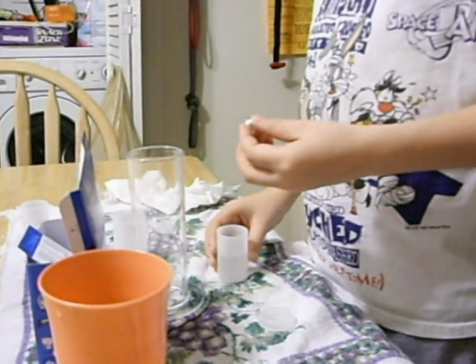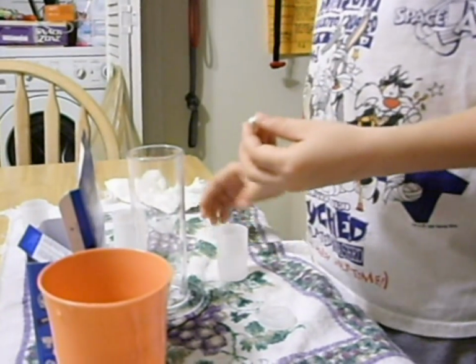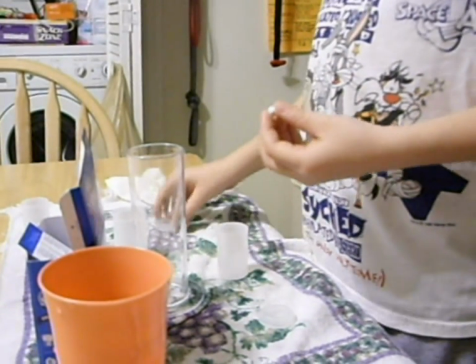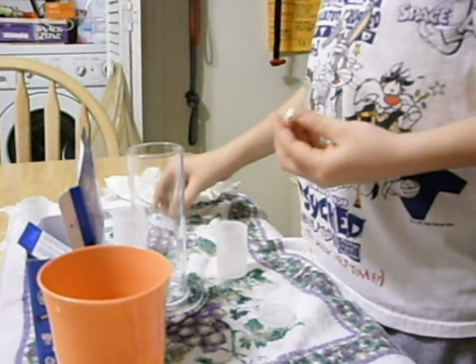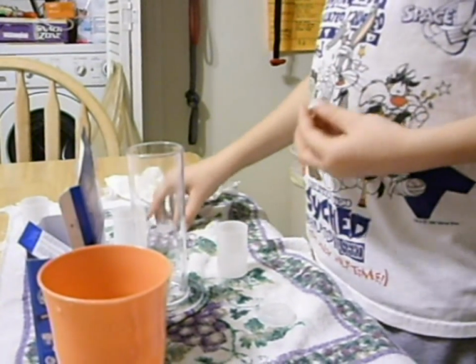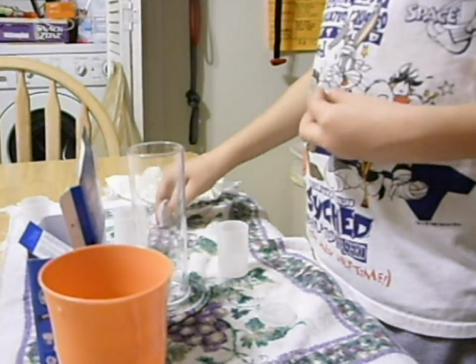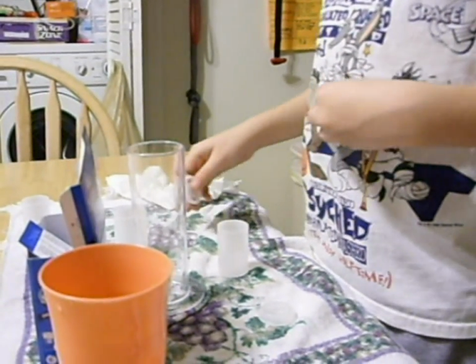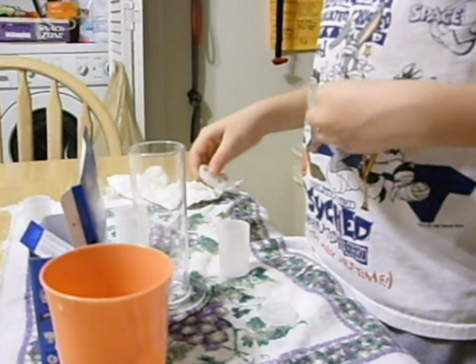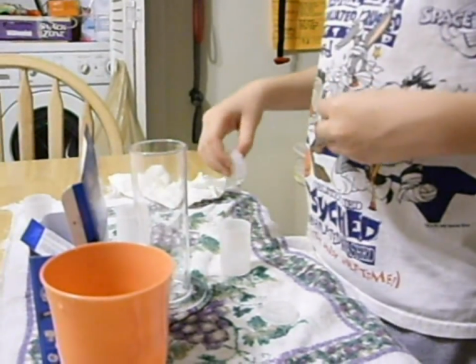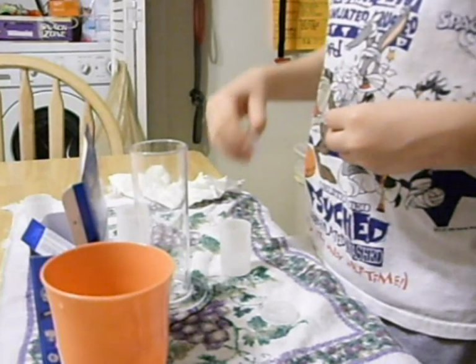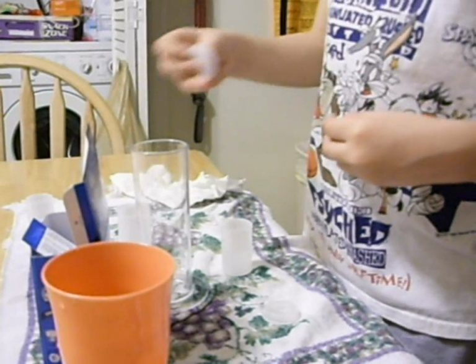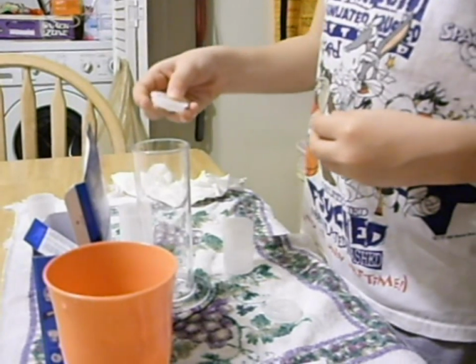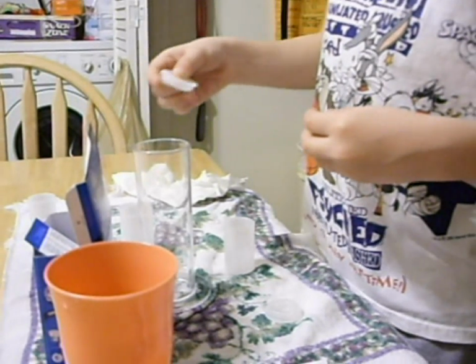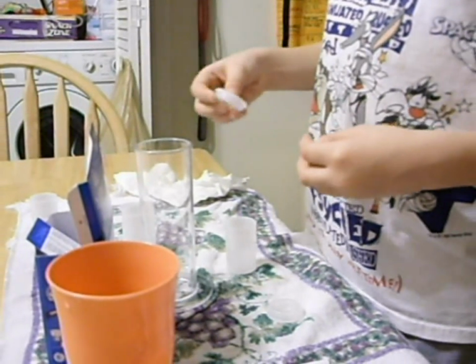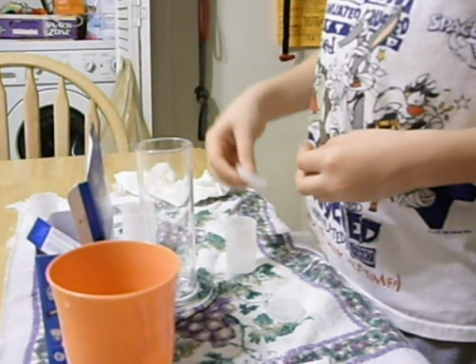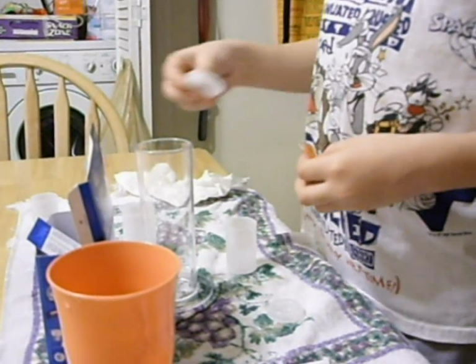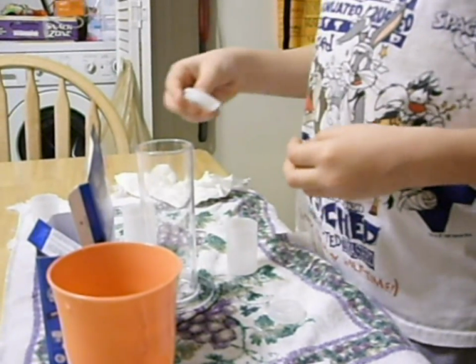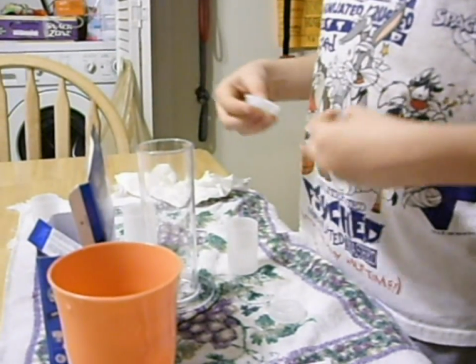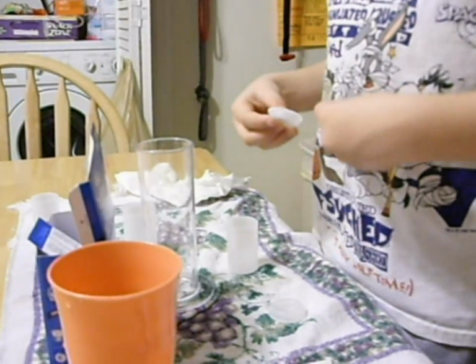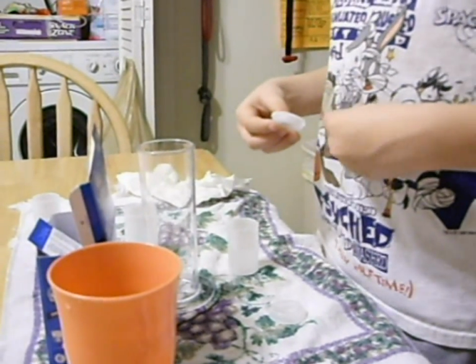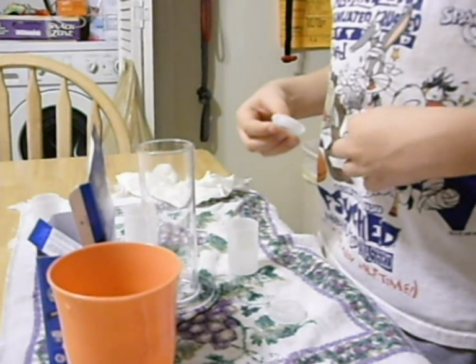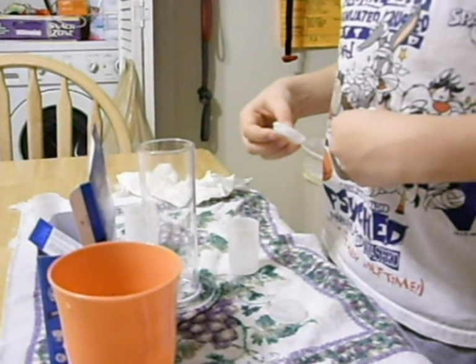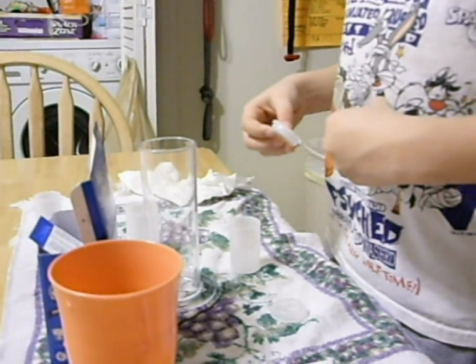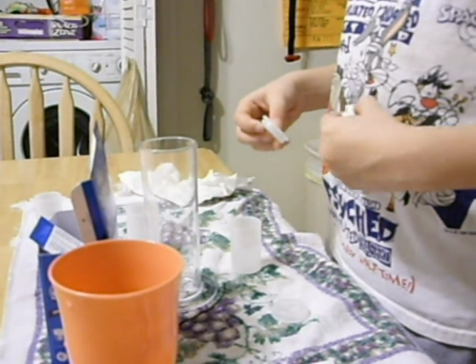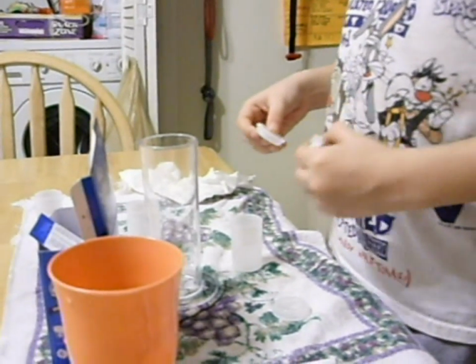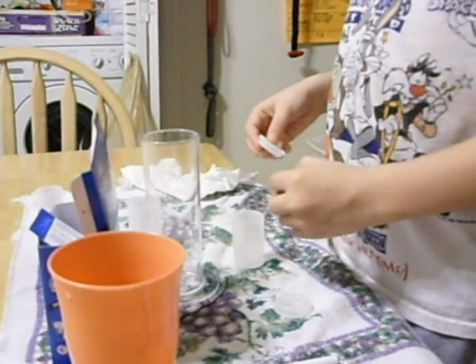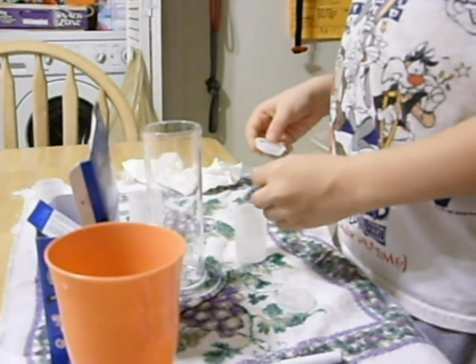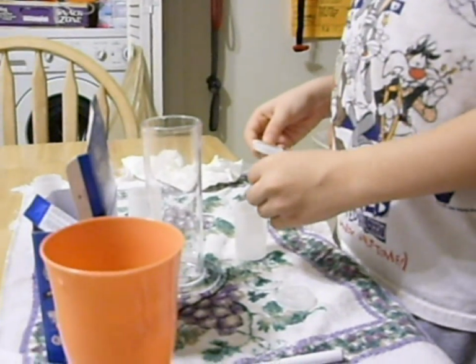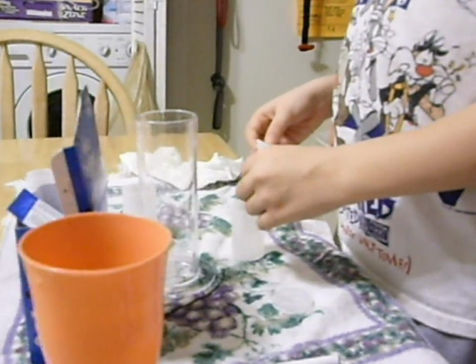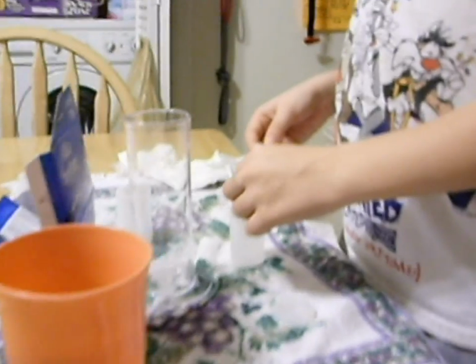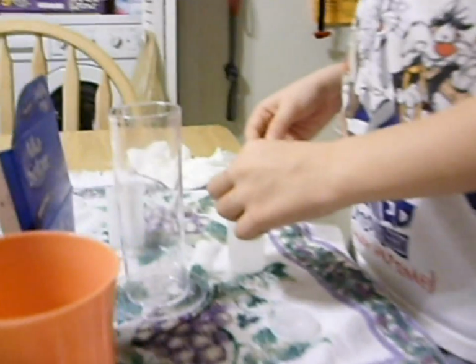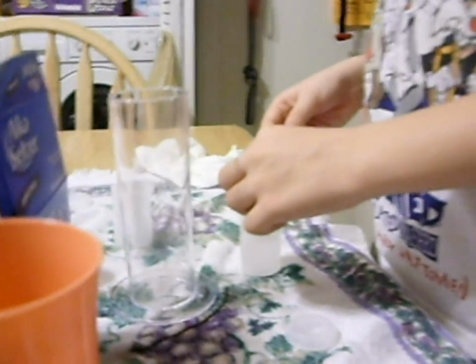I put the top on except I put it backwards, lid down, in the plastic tube.